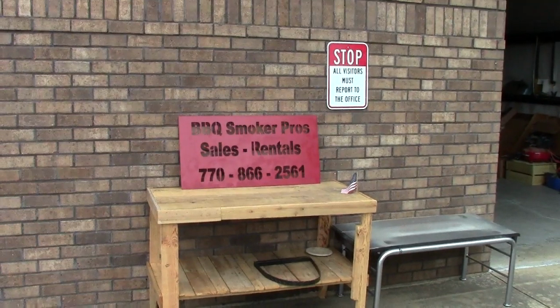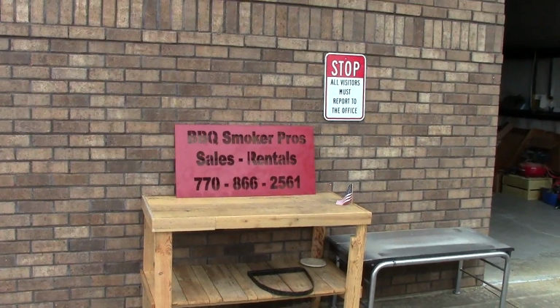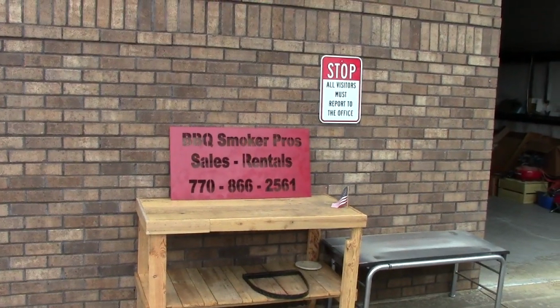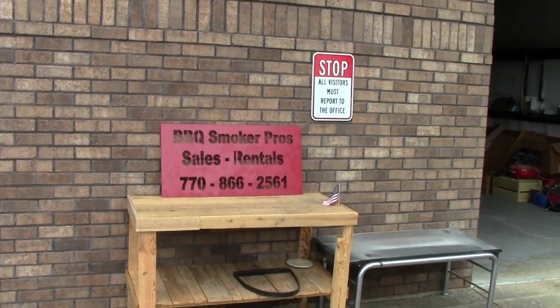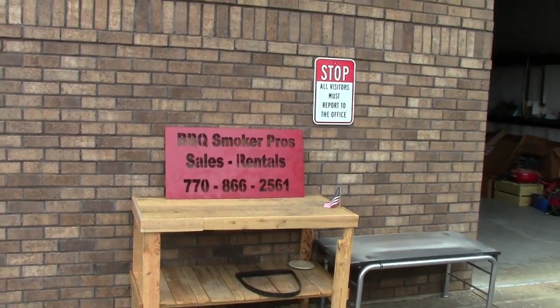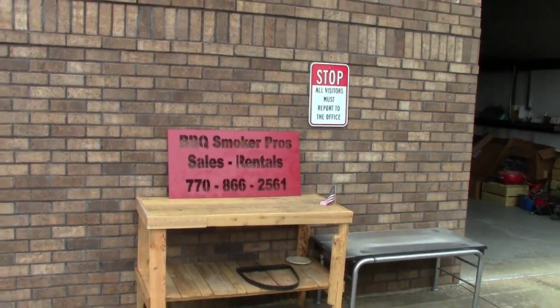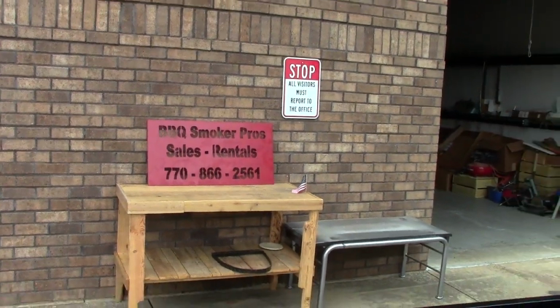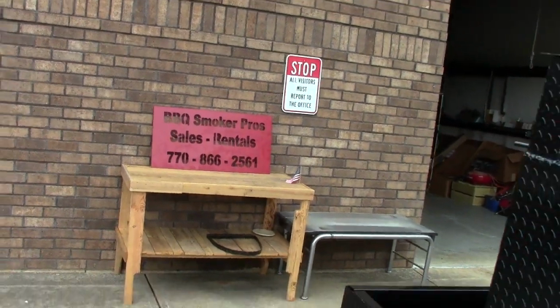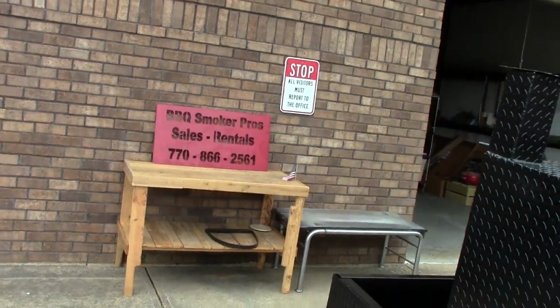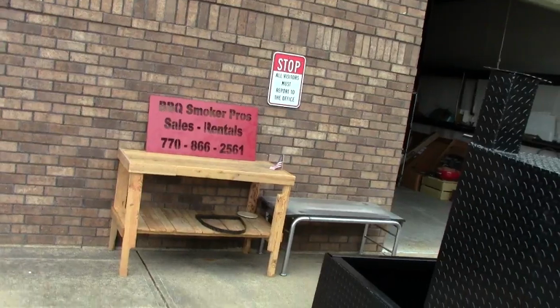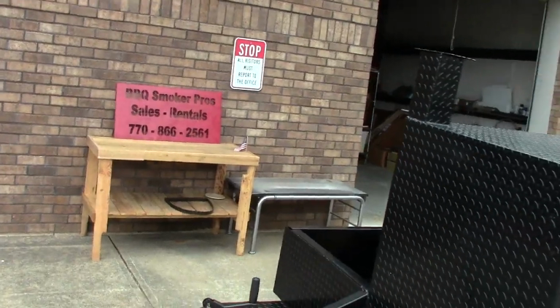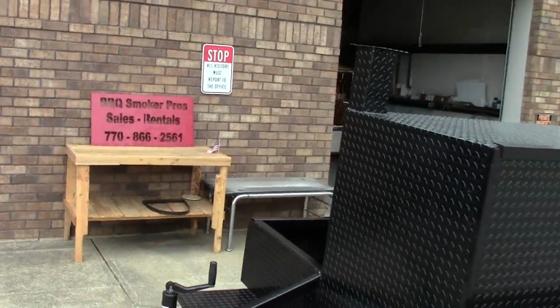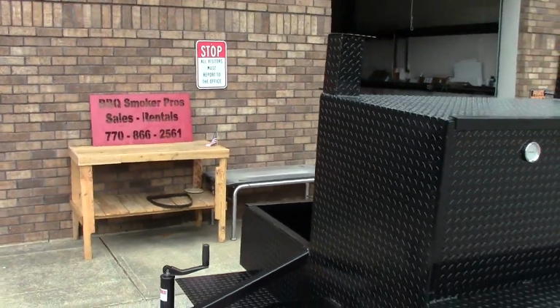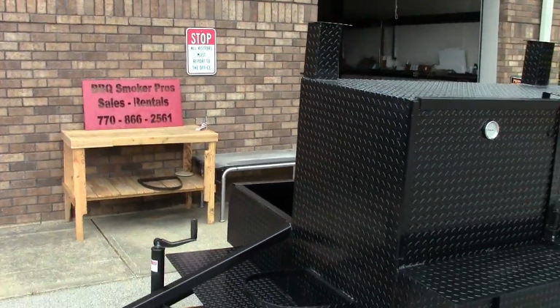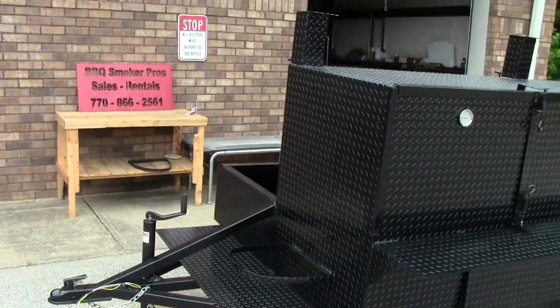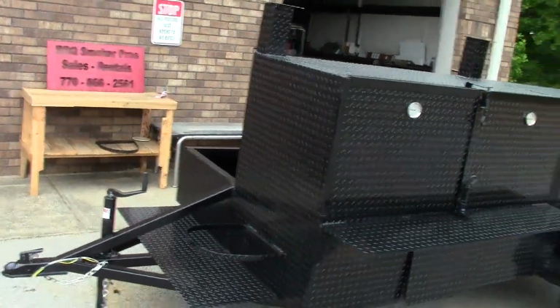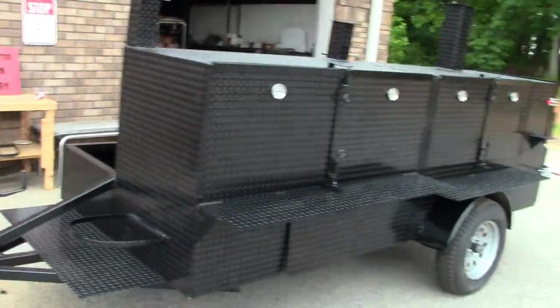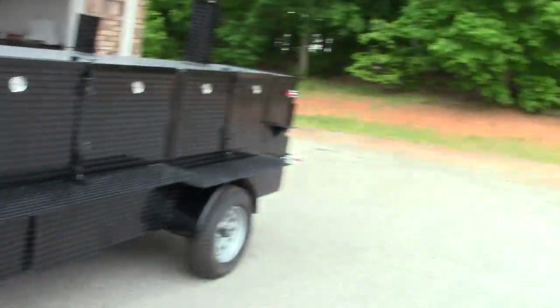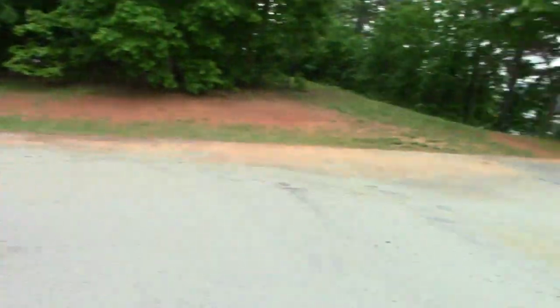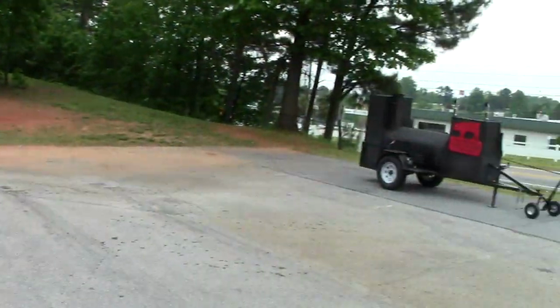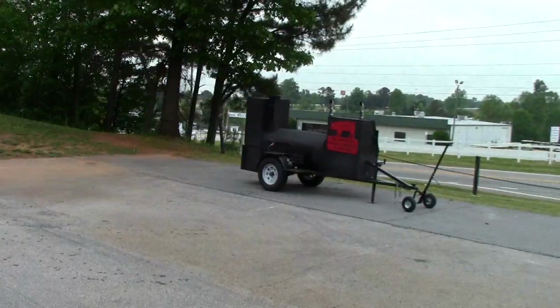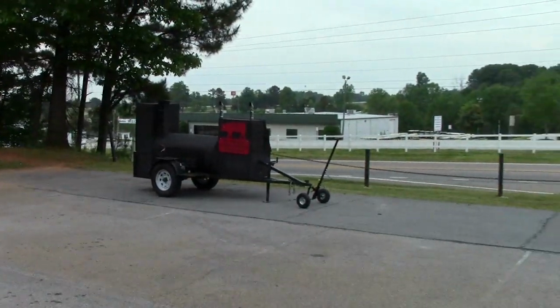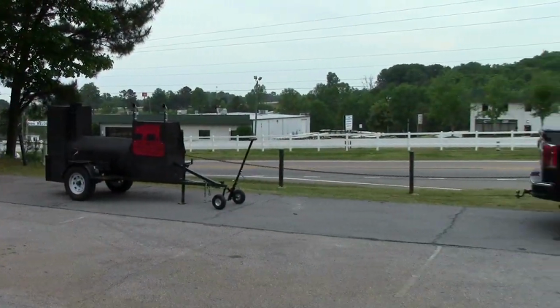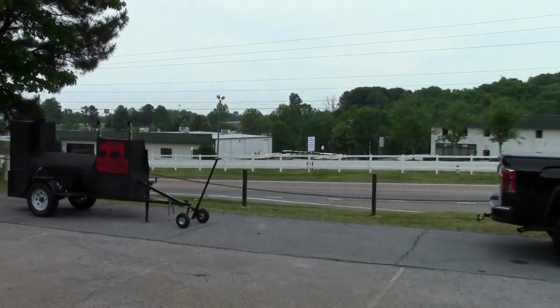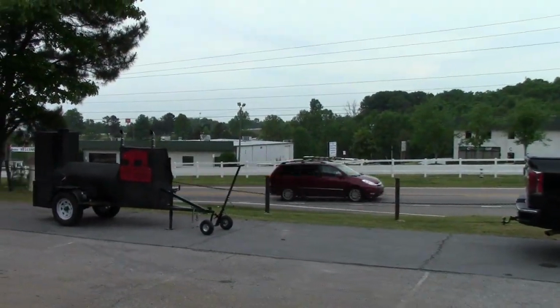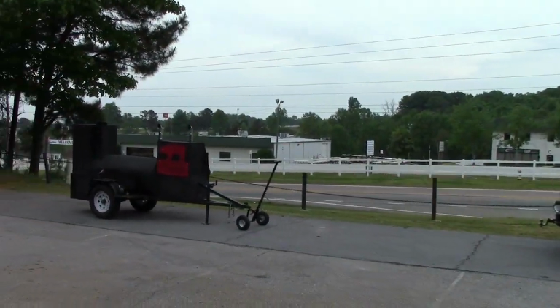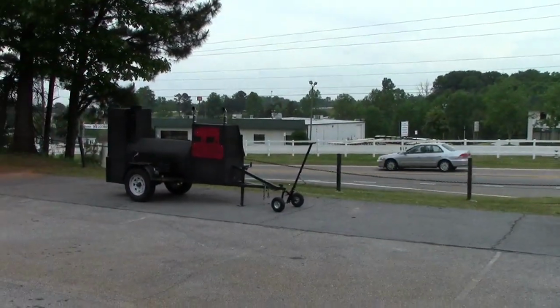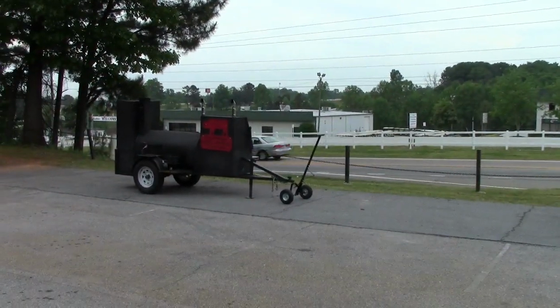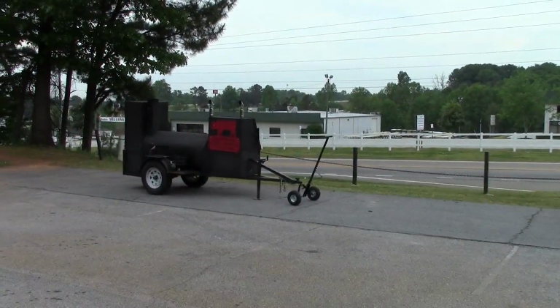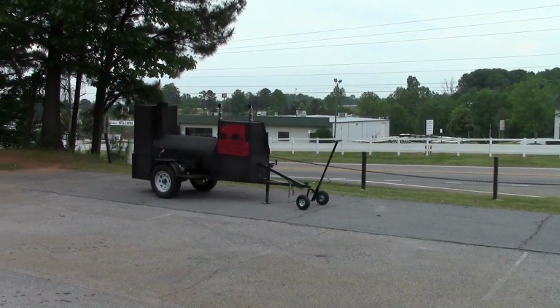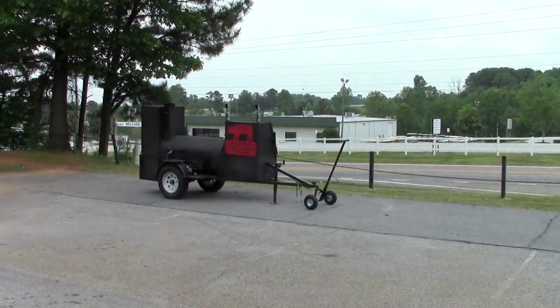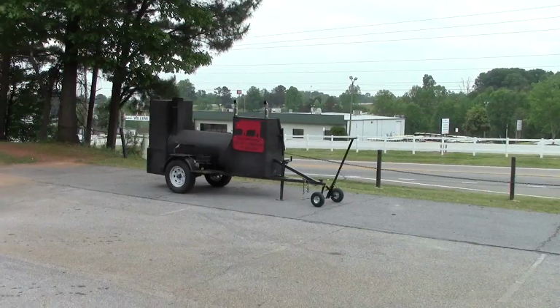Hi, this is BBQ Smoker Pros and we're at our new location here in Brasselton, Georgia, right across the street from Road Atlanta. You can probably hear some of the race cars out there practicing.